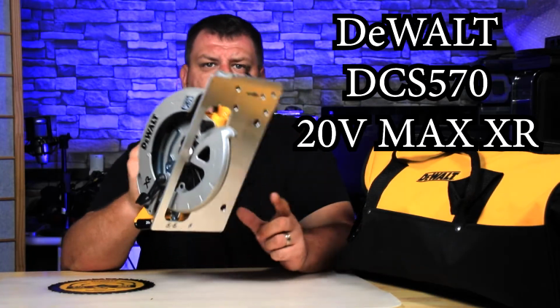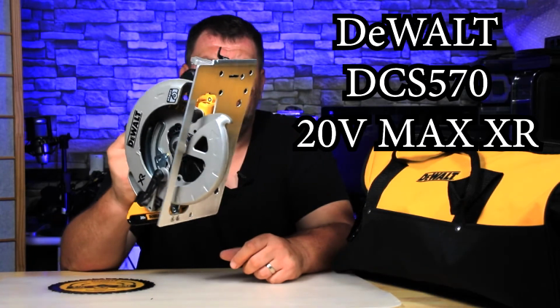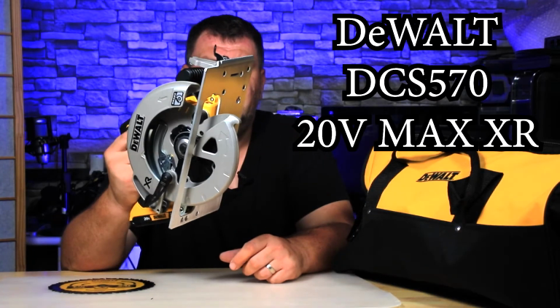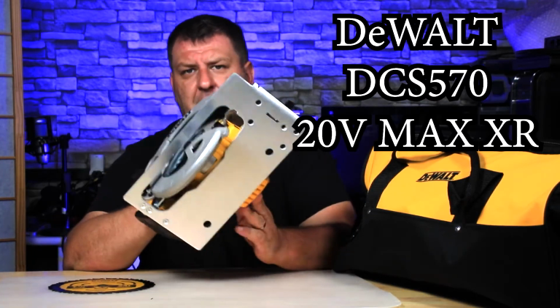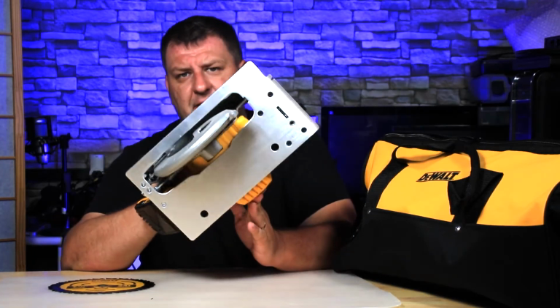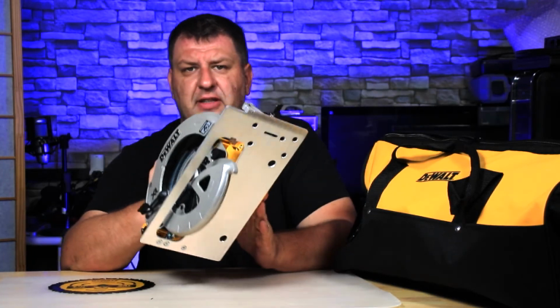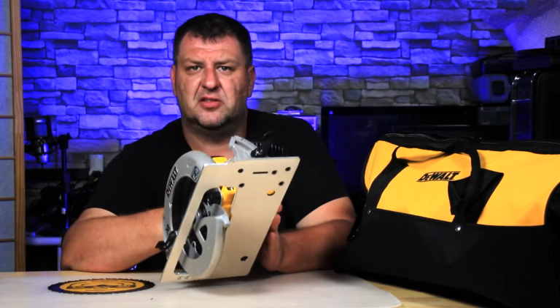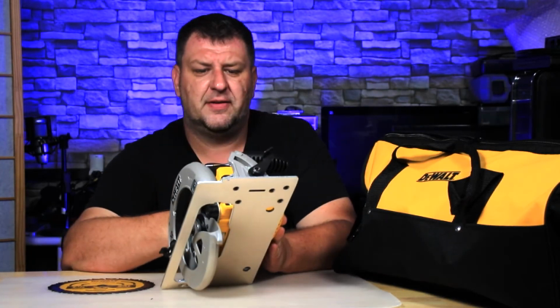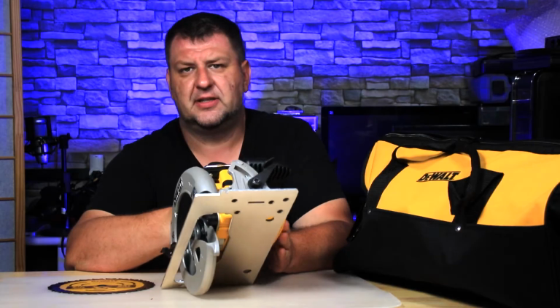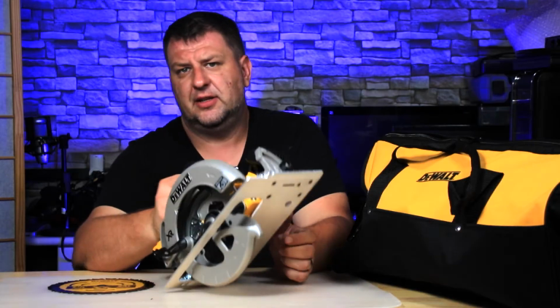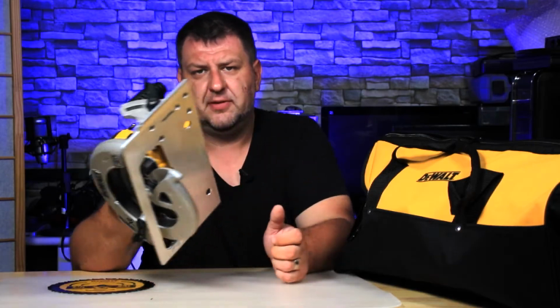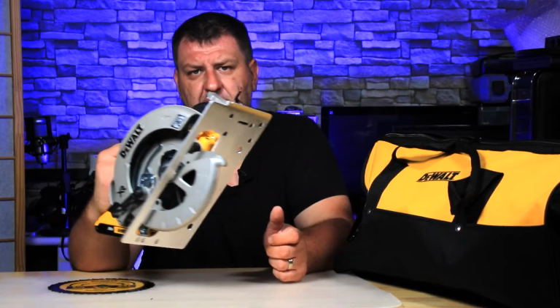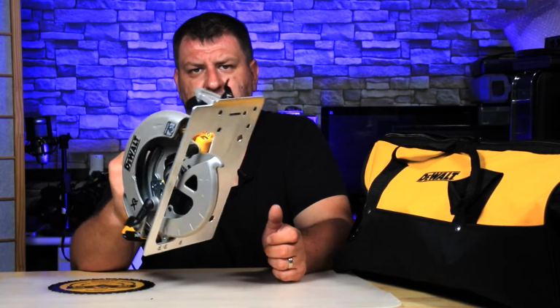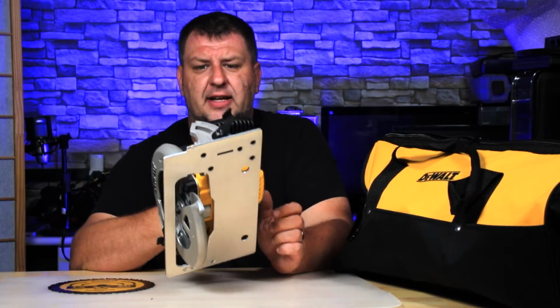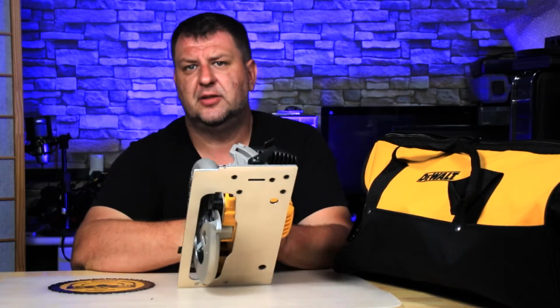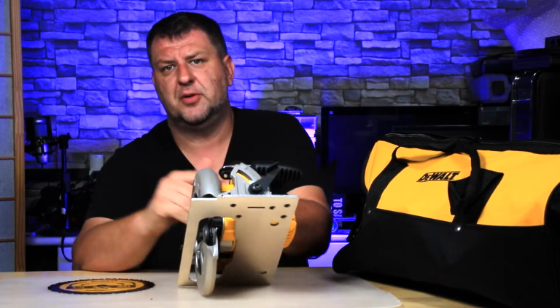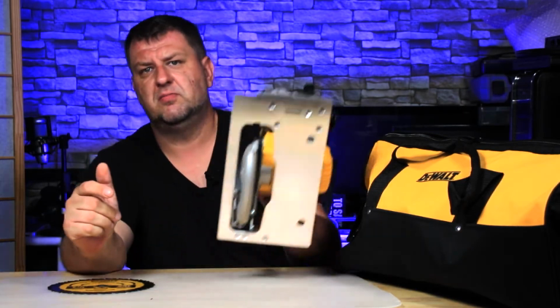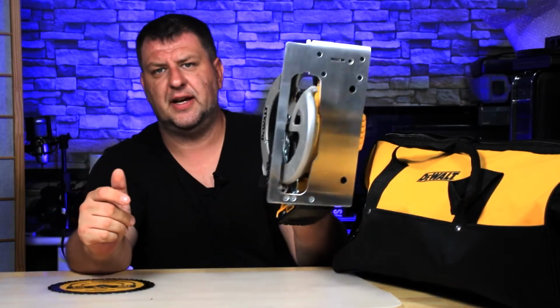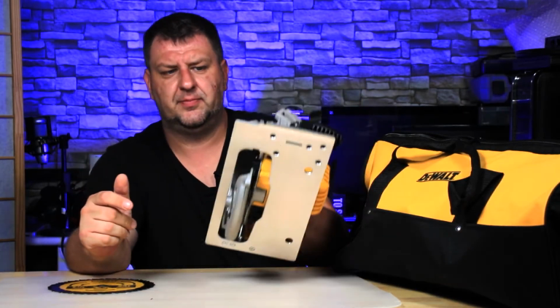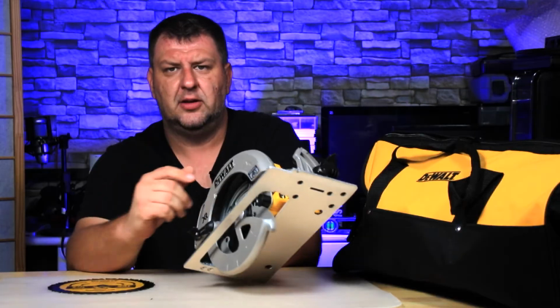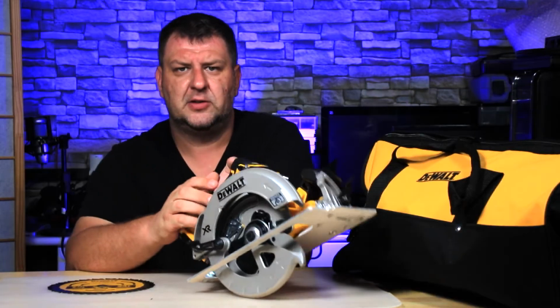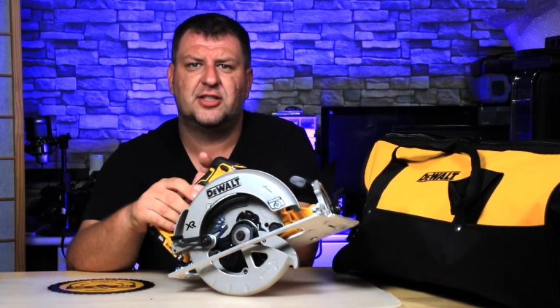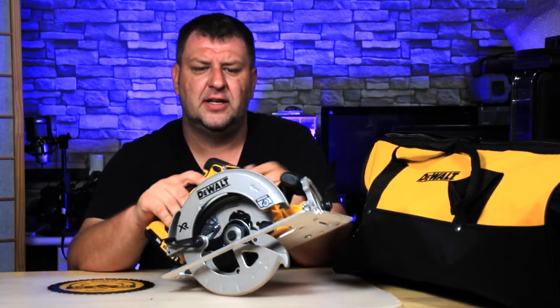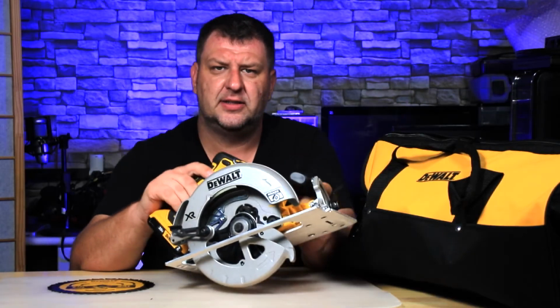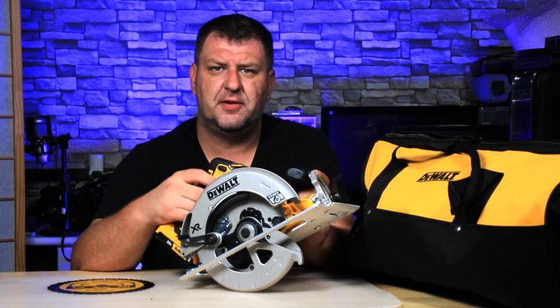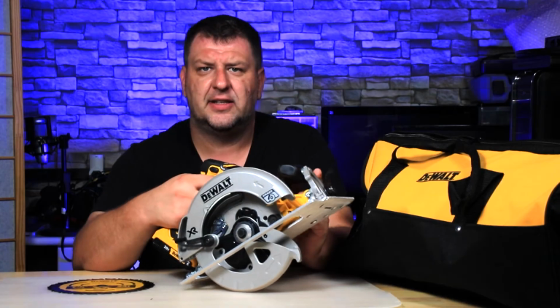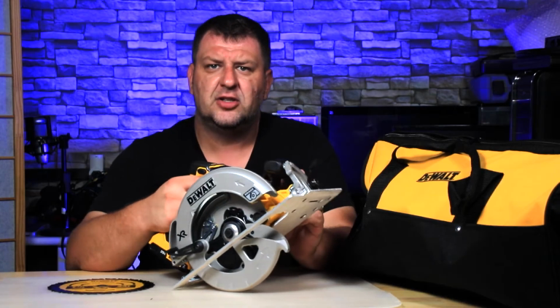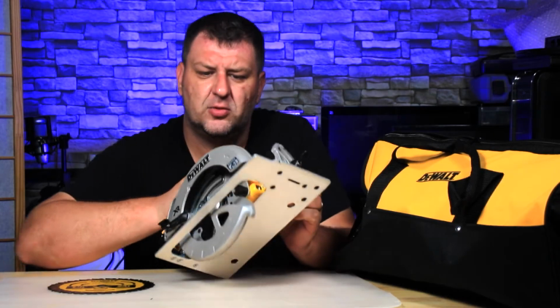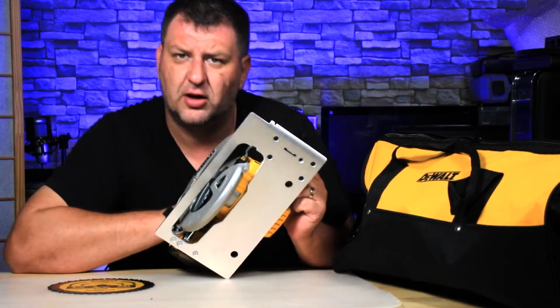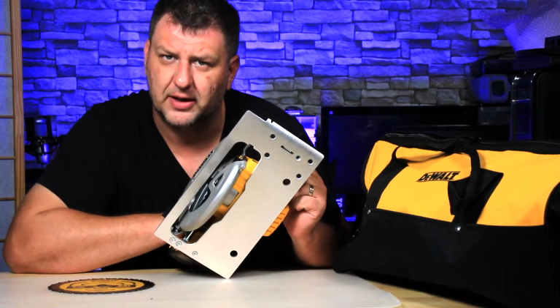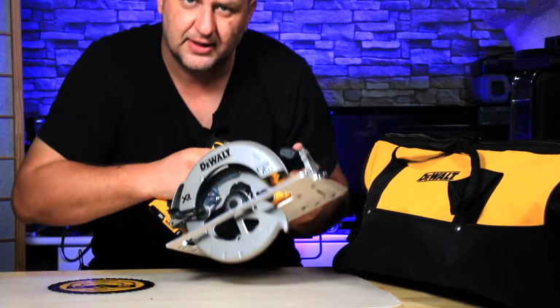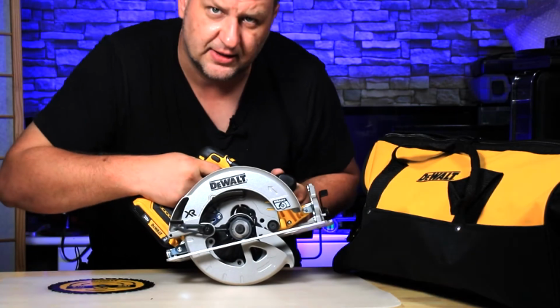Some may call it the lefty, but honestly it really depends on your preferences. It doesn't matter if you're left-handed or right-handed, you can use either hand. The only difference with the XR is that if you're right-handed the saw, you'll be looking over the blade like this.